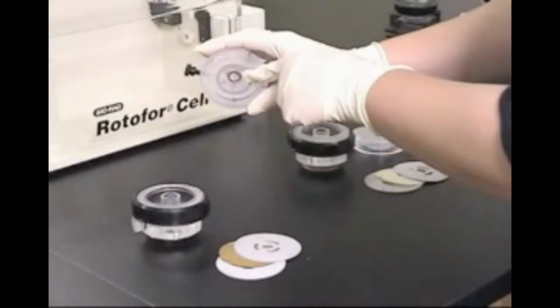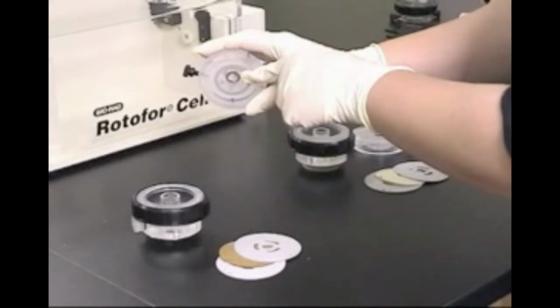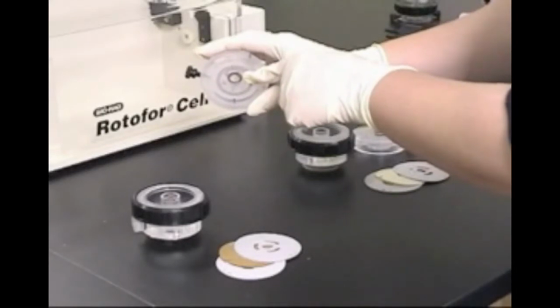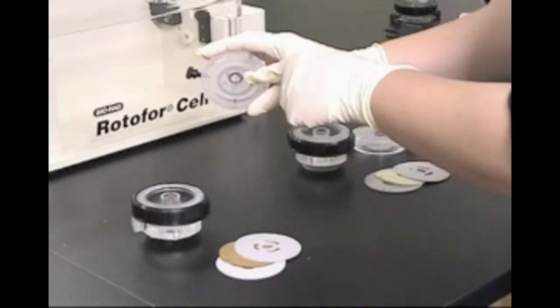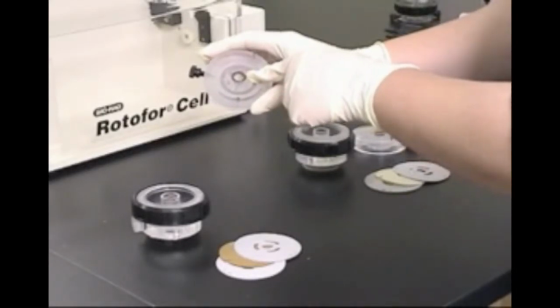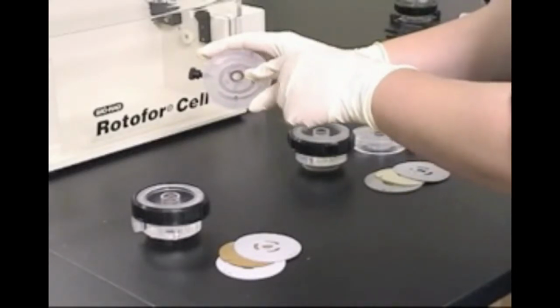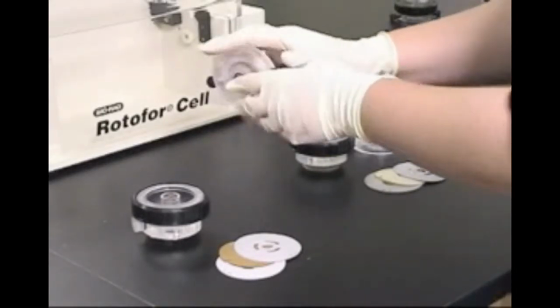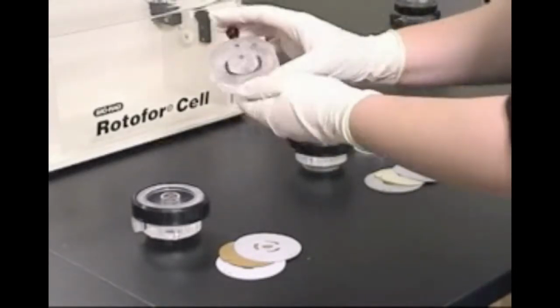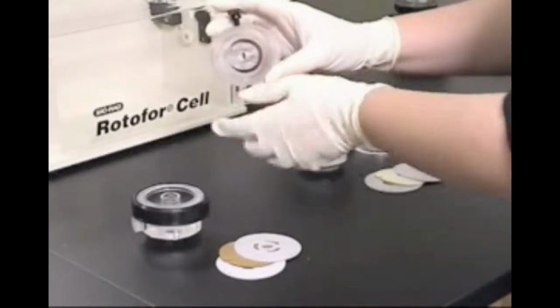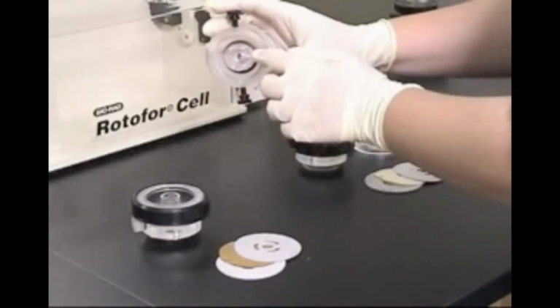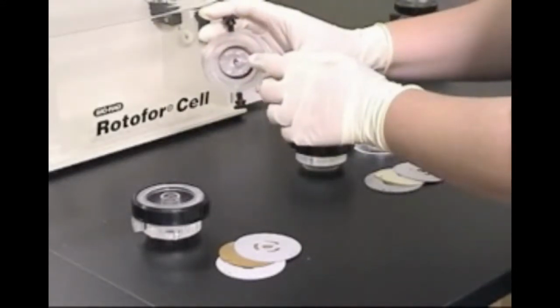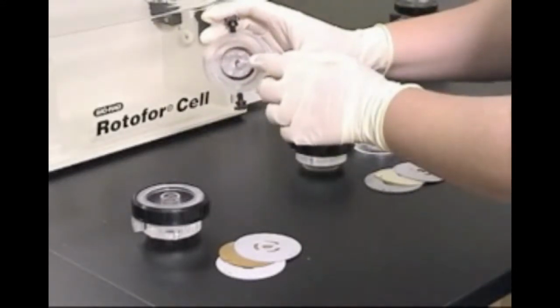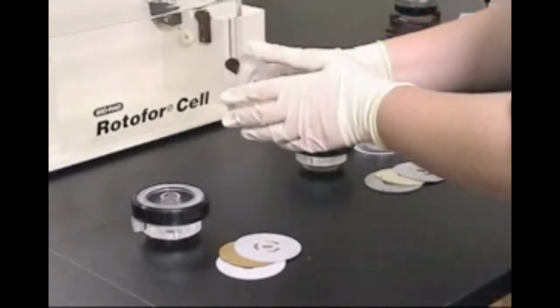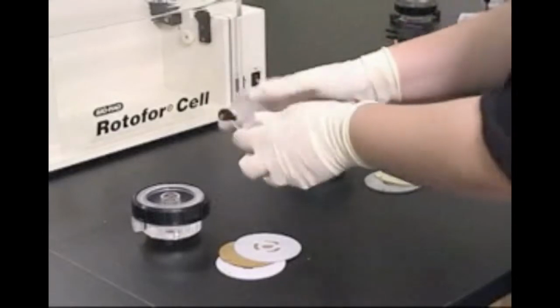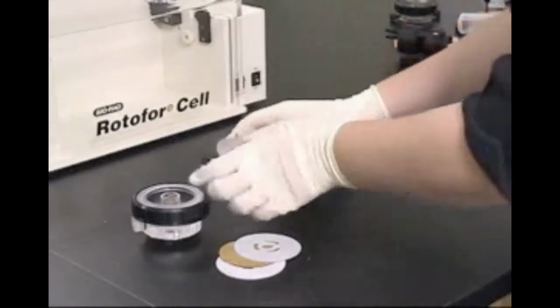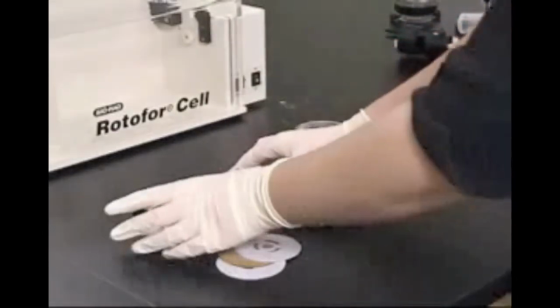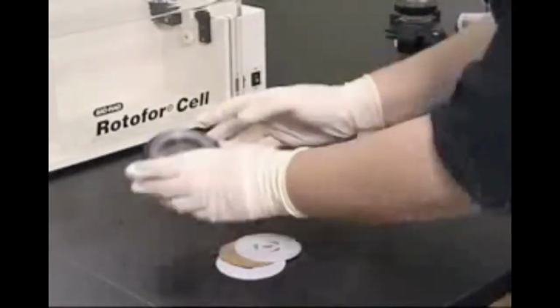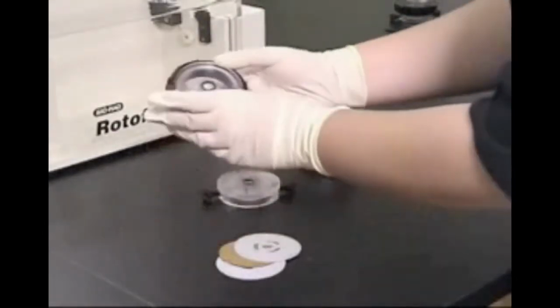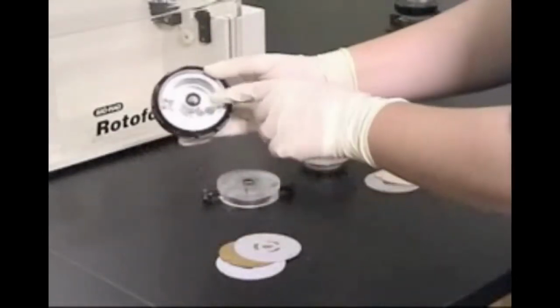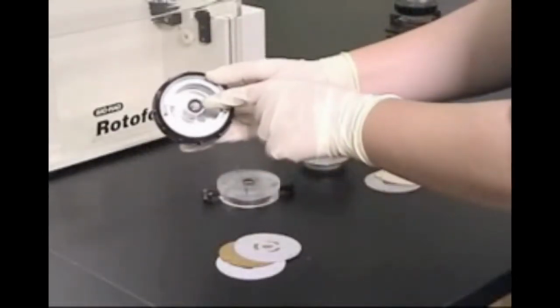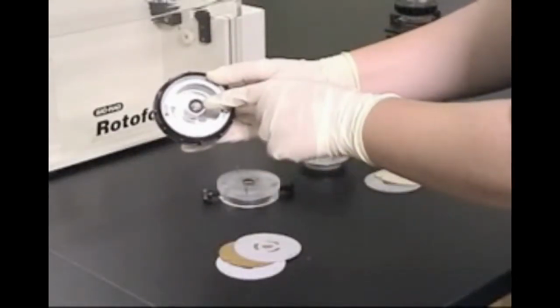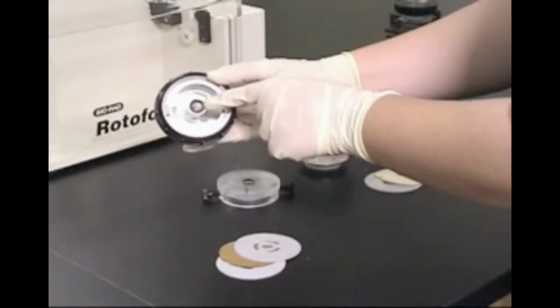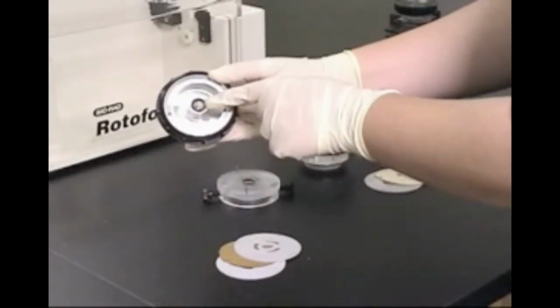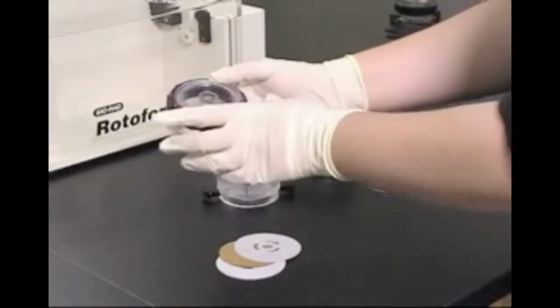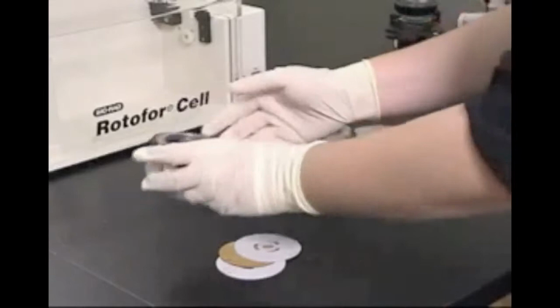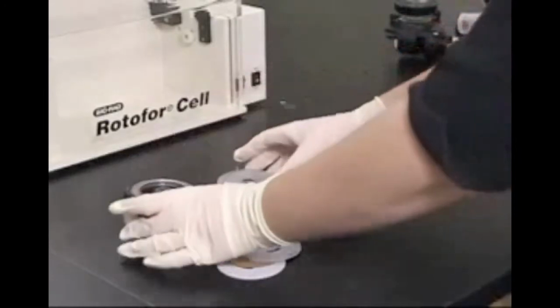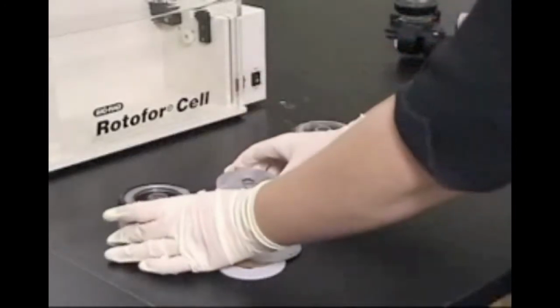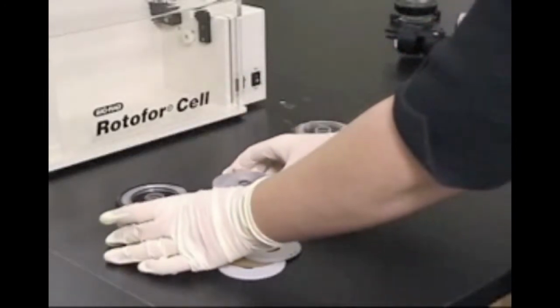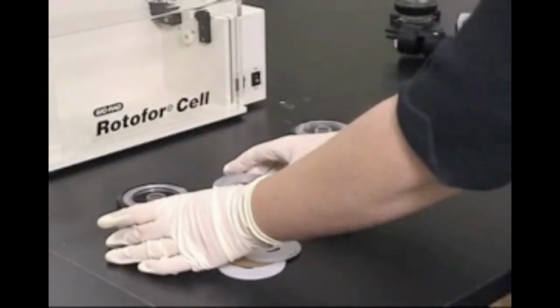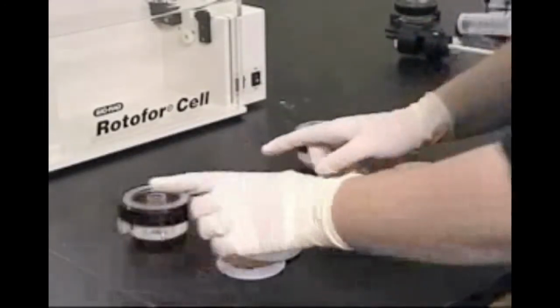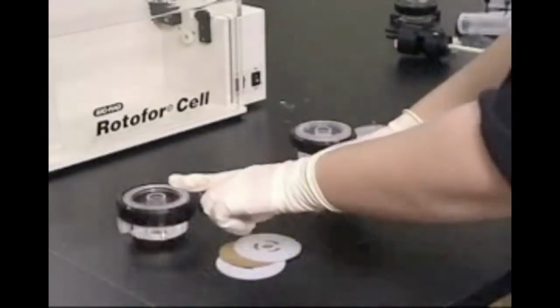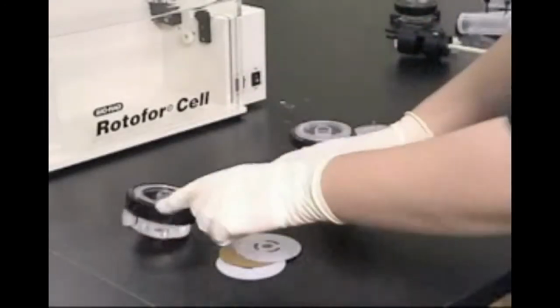Before each run, make sure that on the inner component there are two O-rings: a small one around the central shaft and a larger O-ring on the other side. The outer component should also have an O-ring on the central shaft. These O-rings seal the electrolyte solution within the chamber.